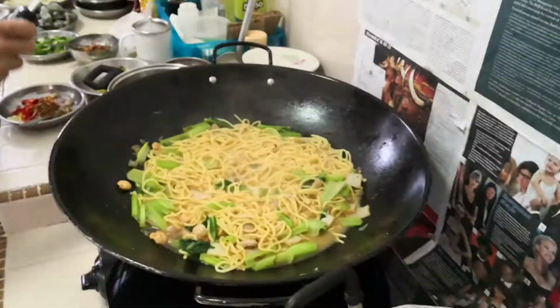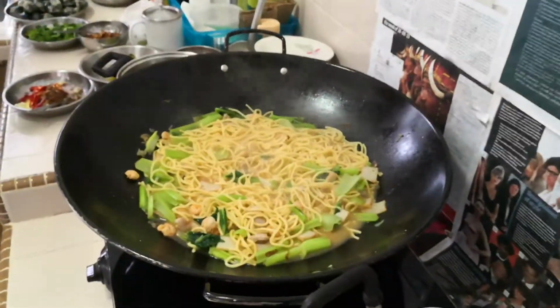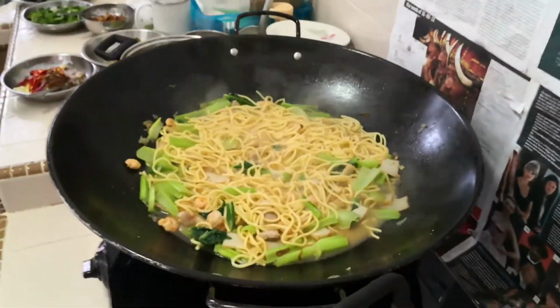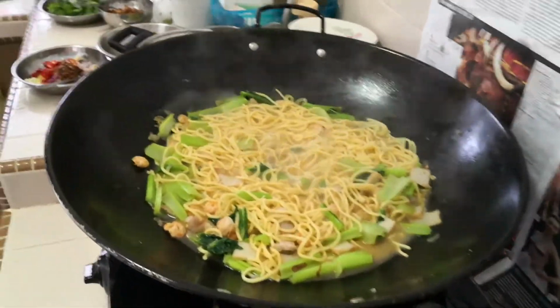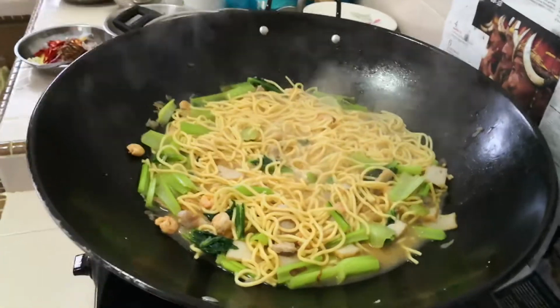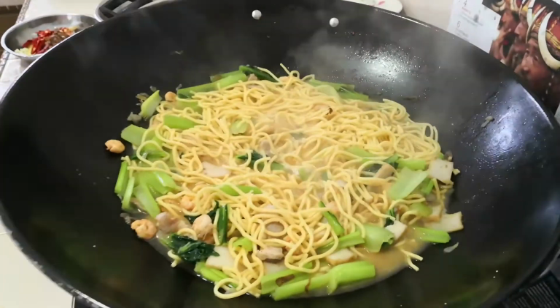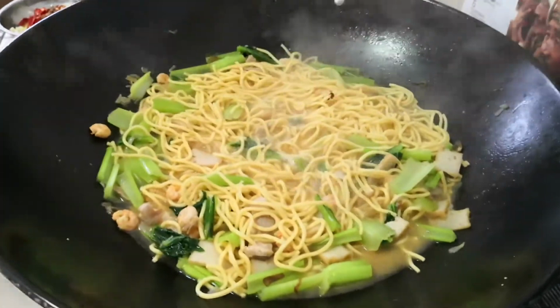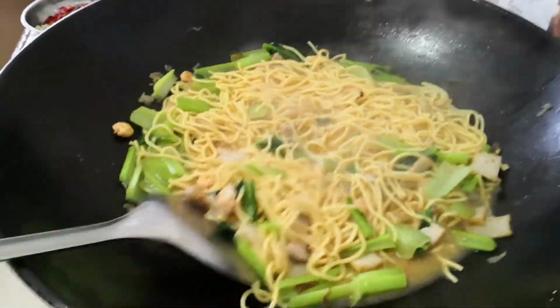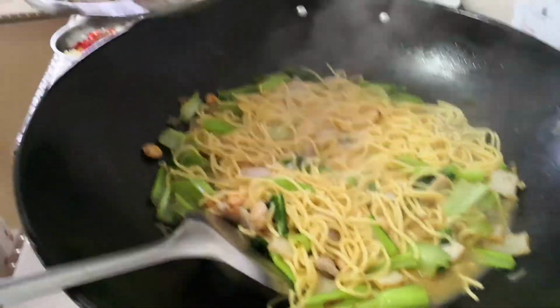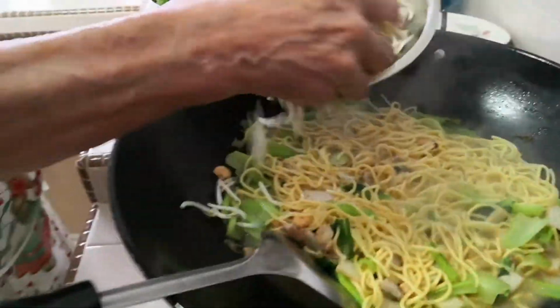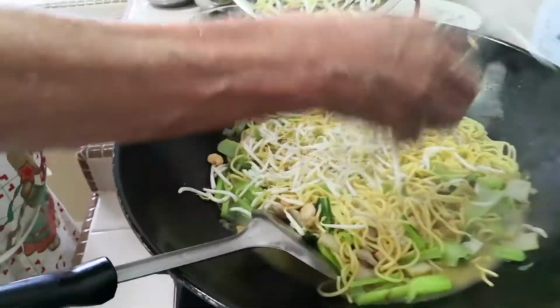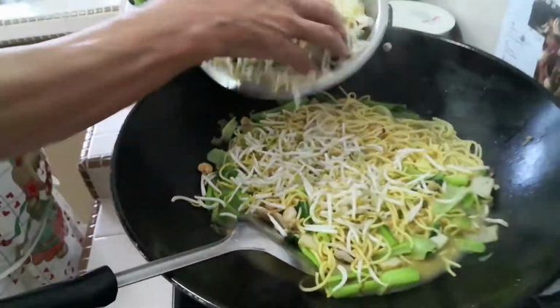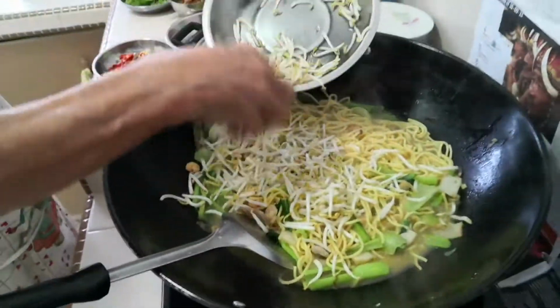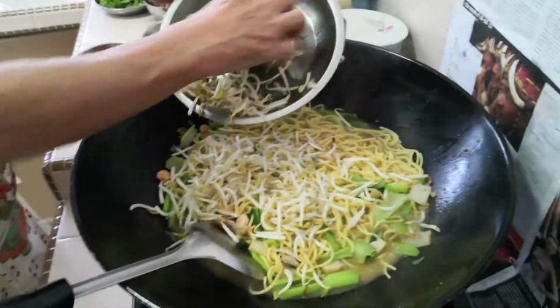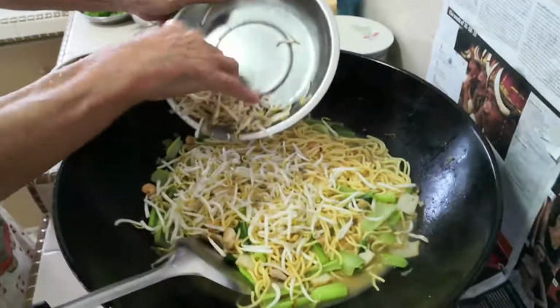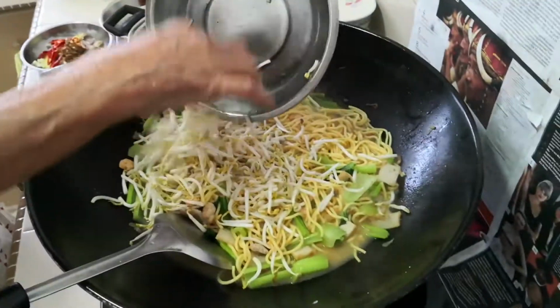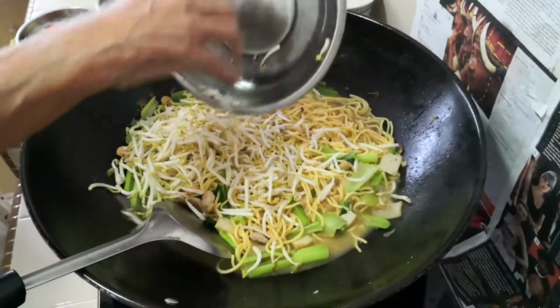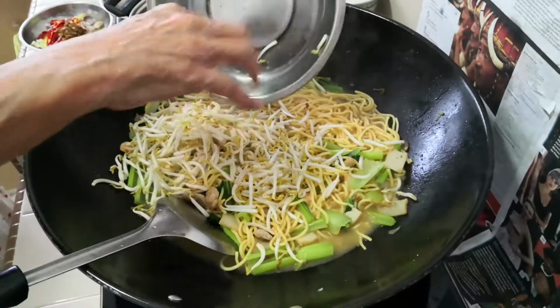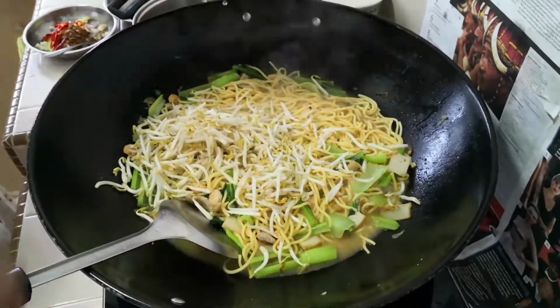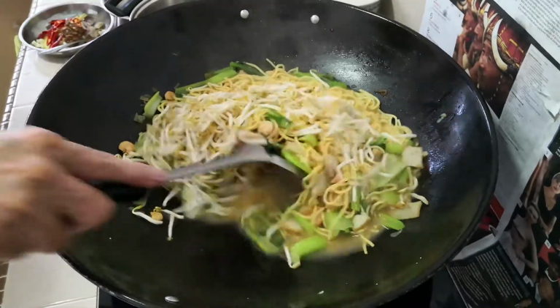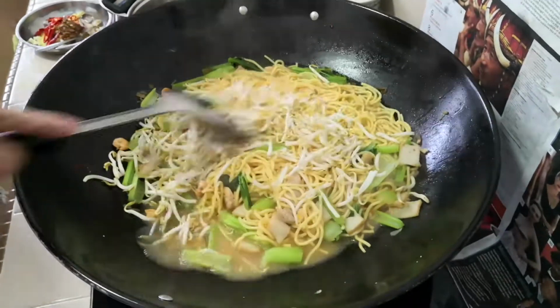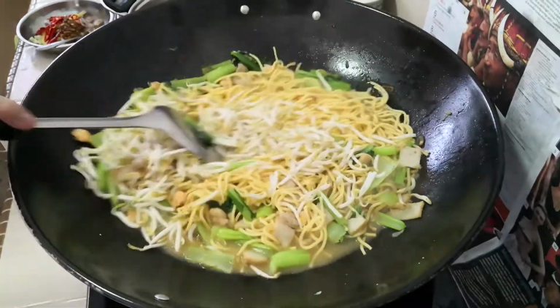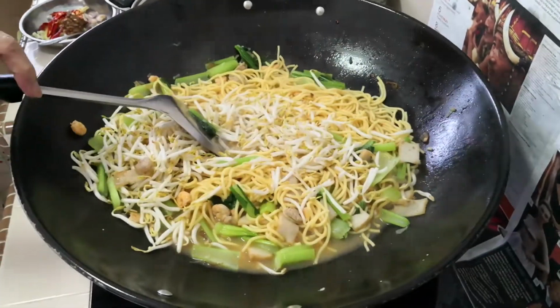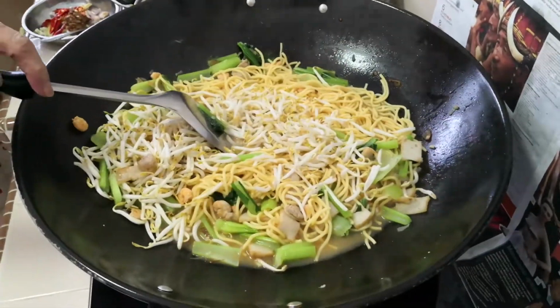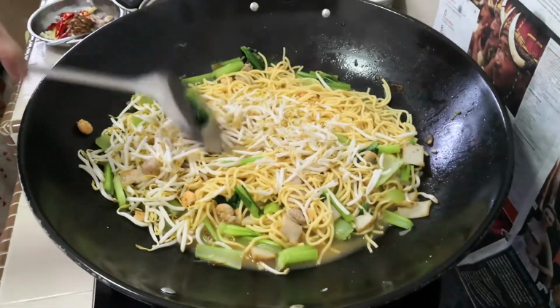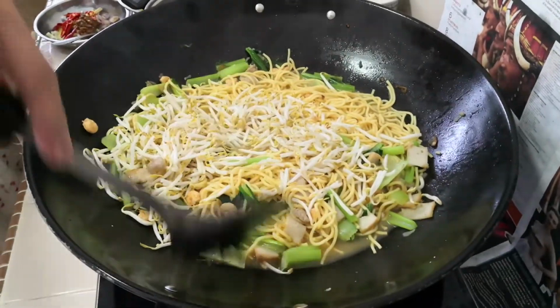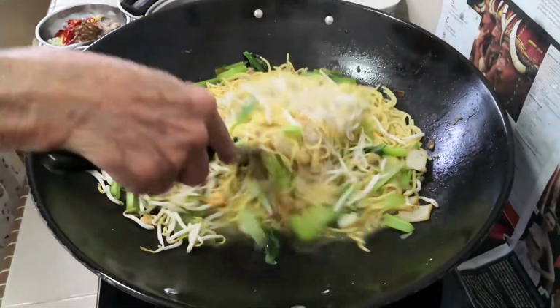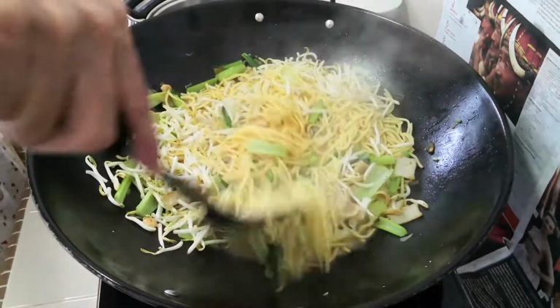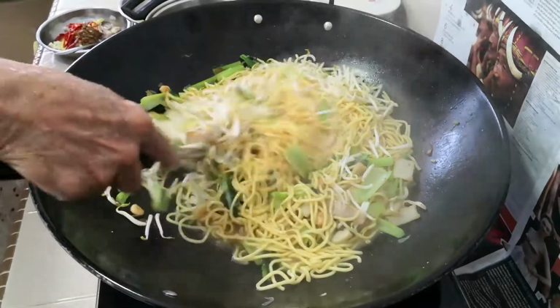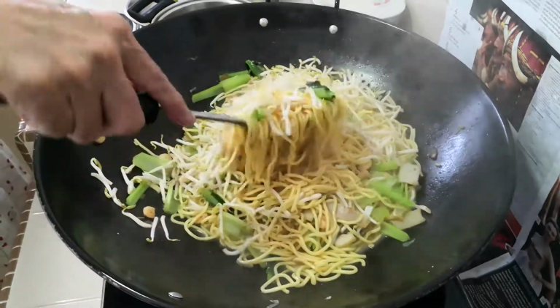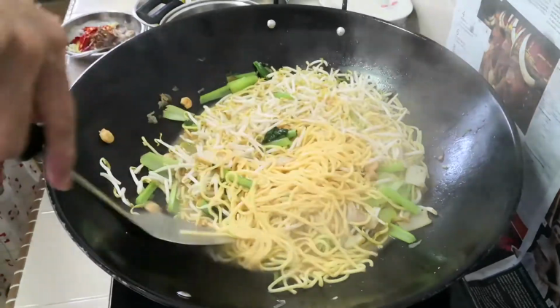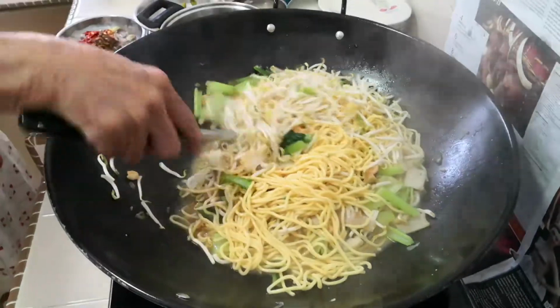Last but not least, let's not forget about the bean sprouts. The bean sprouts go in — give it a good mix and then we are ready to plate up and eat.